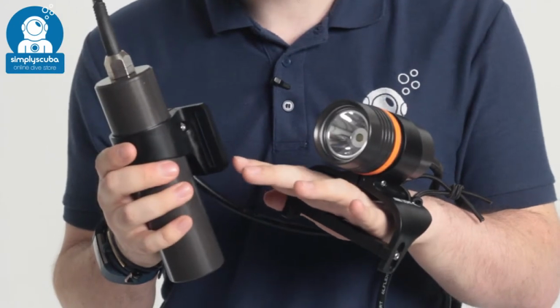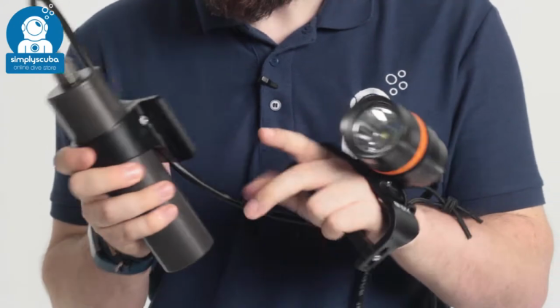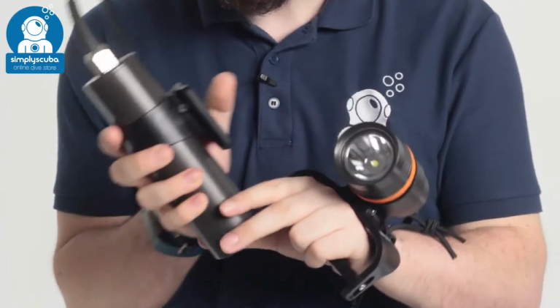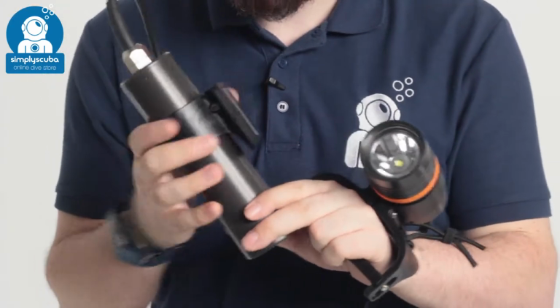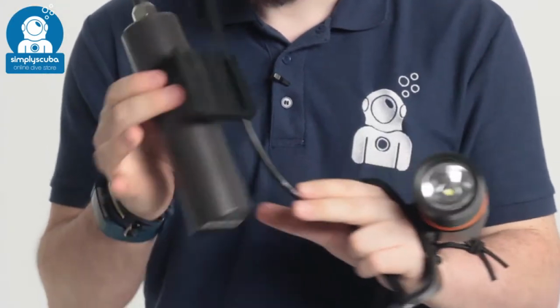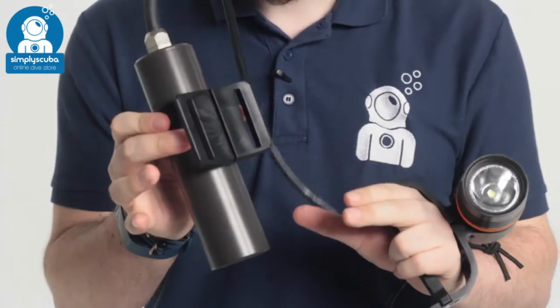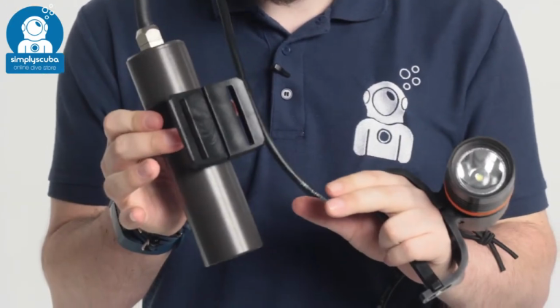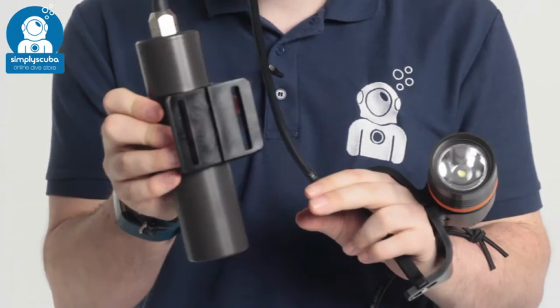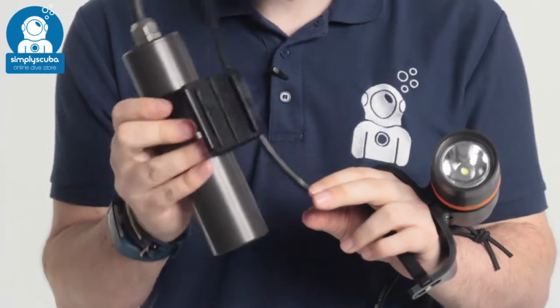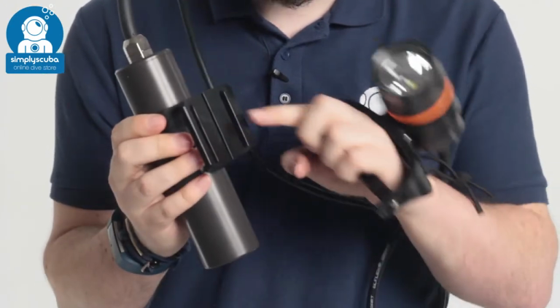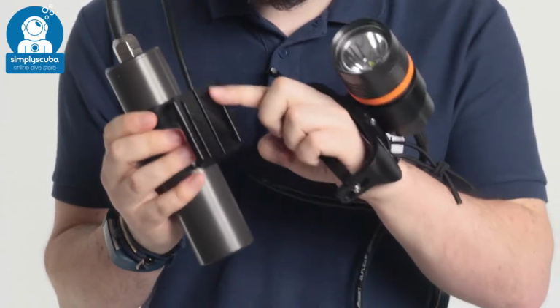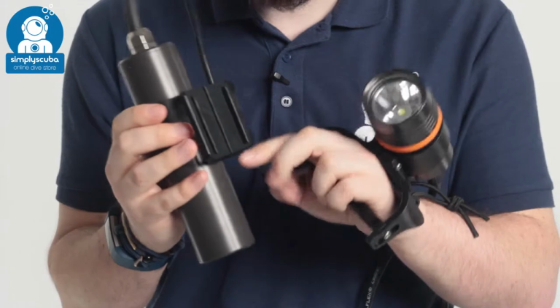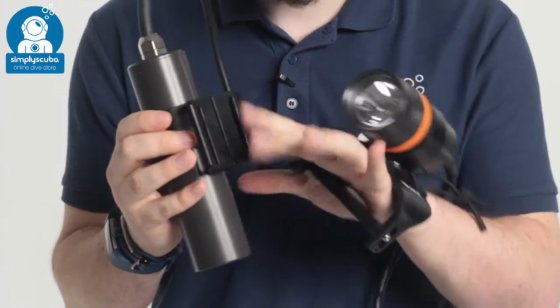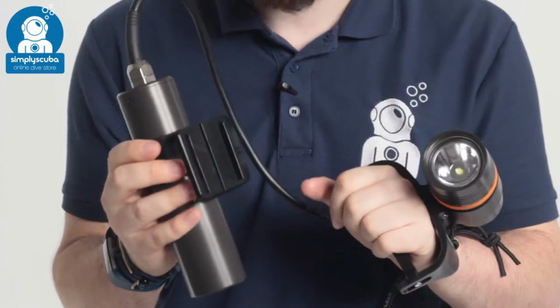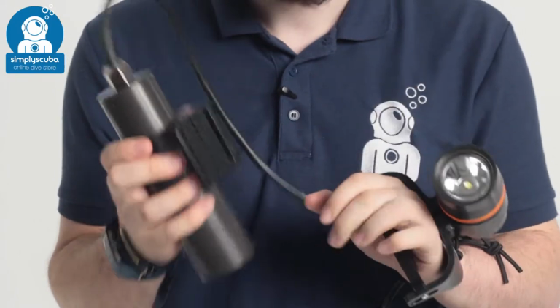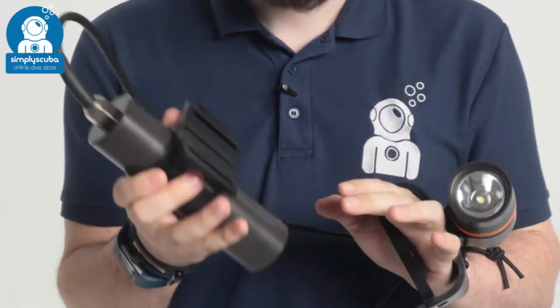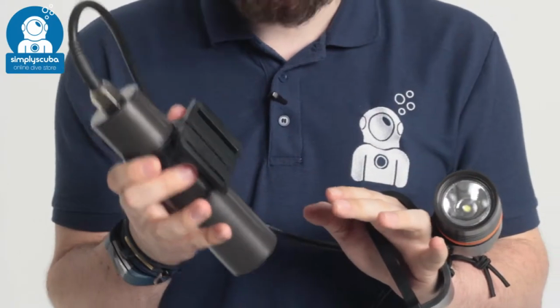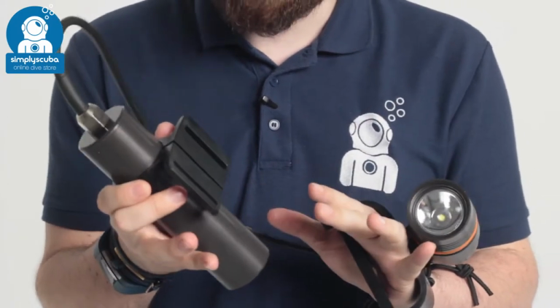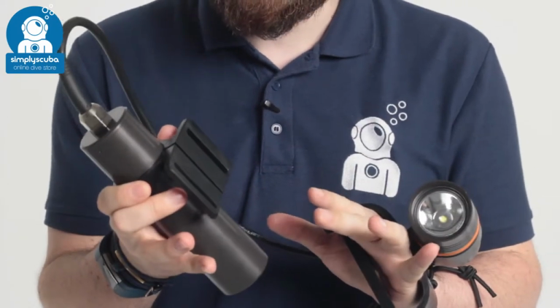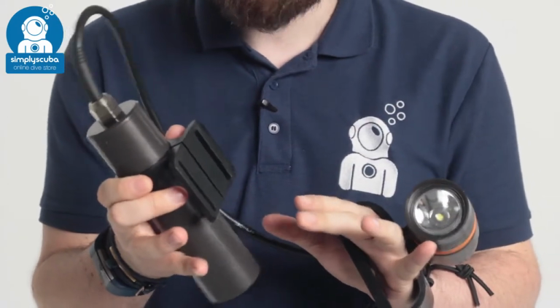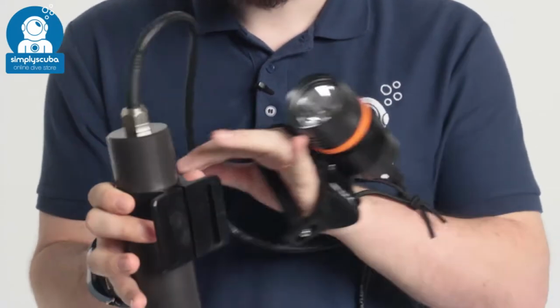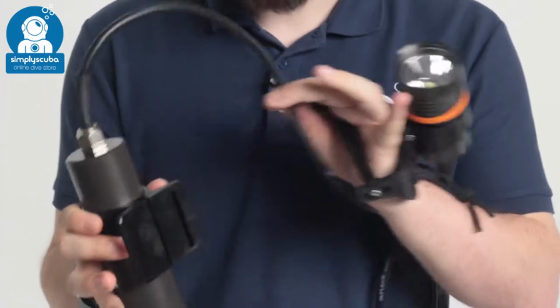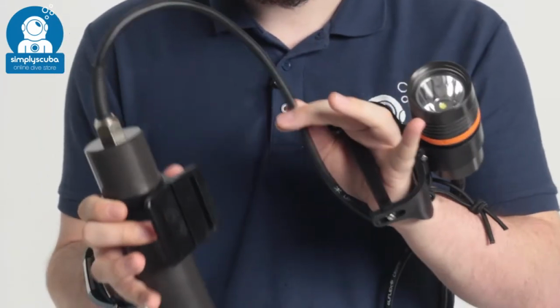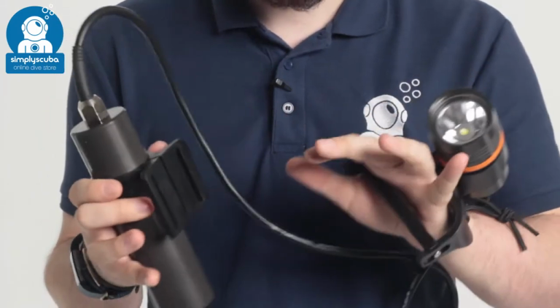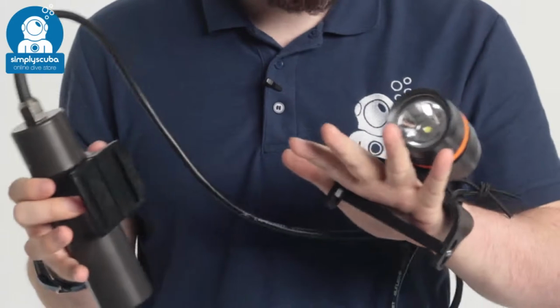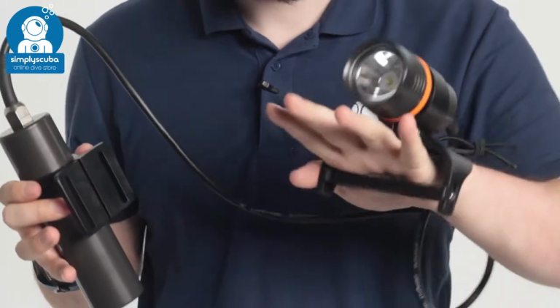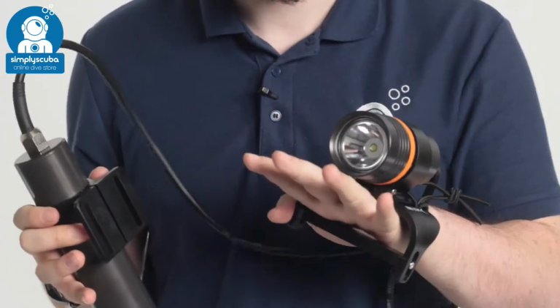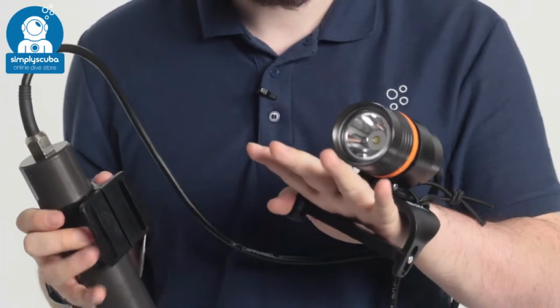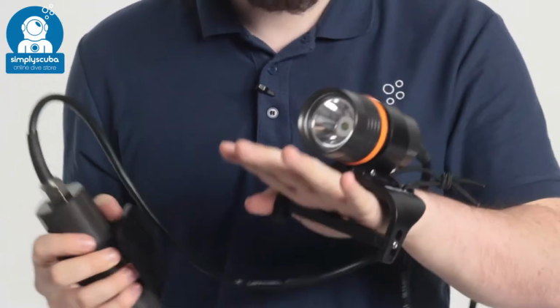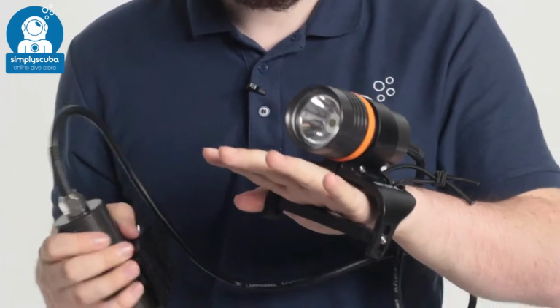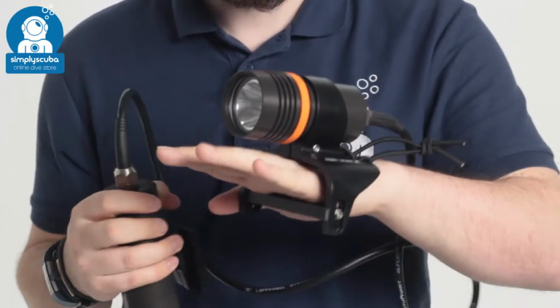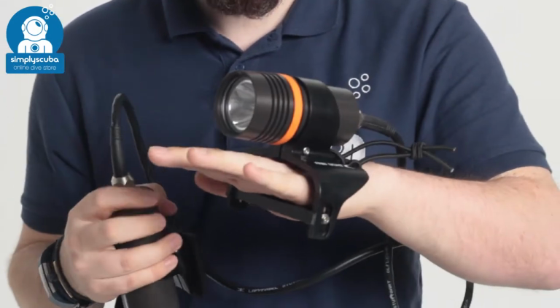This comes with a separate mount so you can thread it over a two-inch webbing strap or your camband around your cylinder. The long cable means that you have freedom of movement to use the torch.